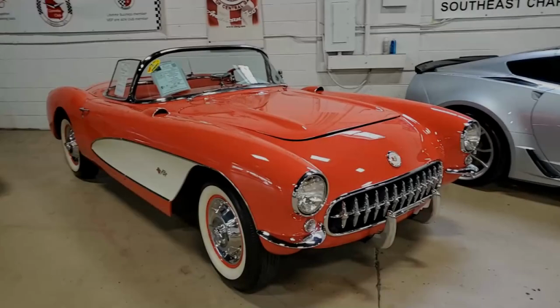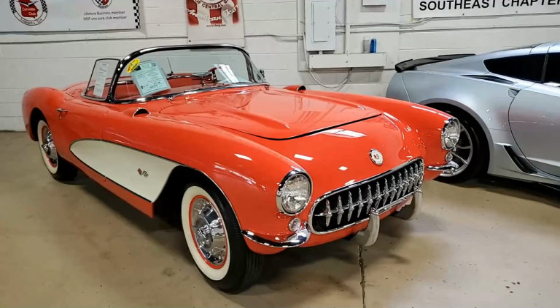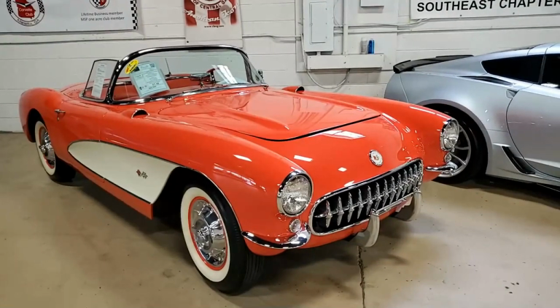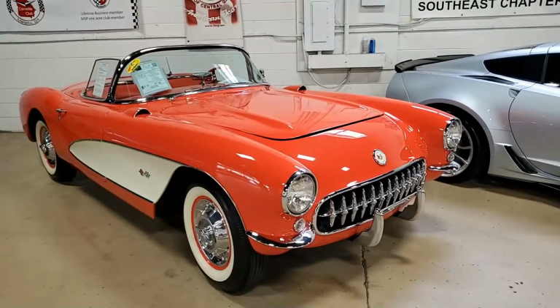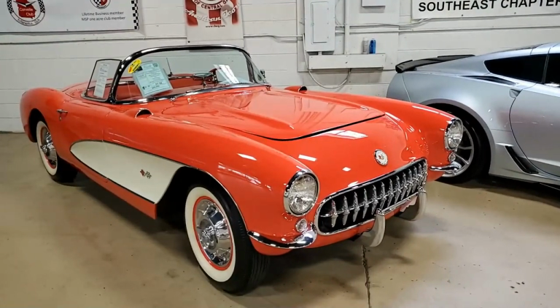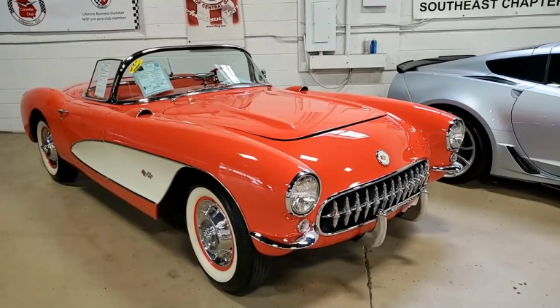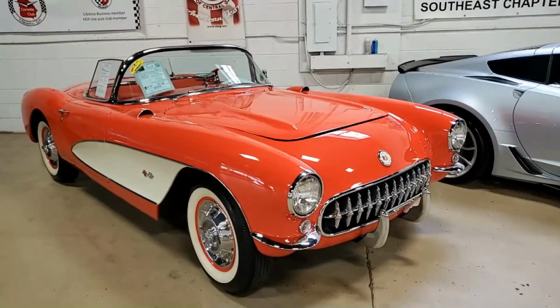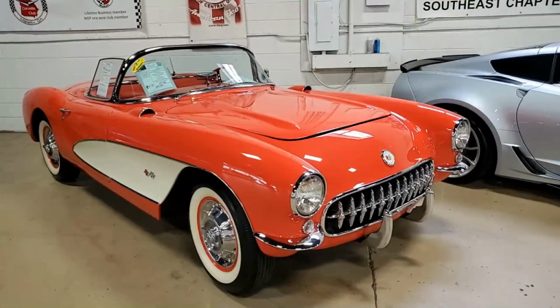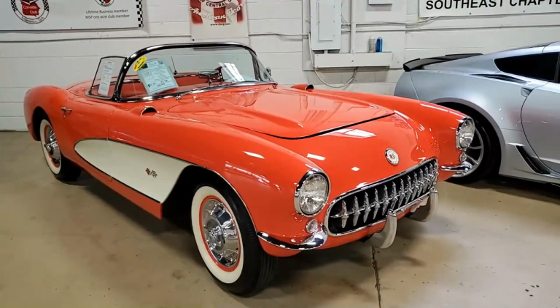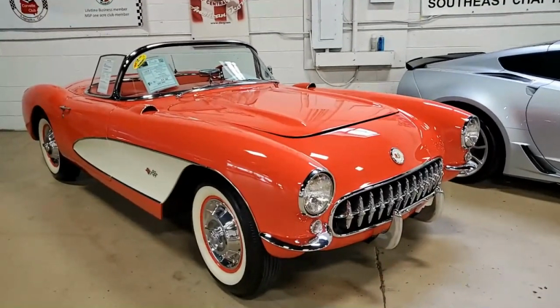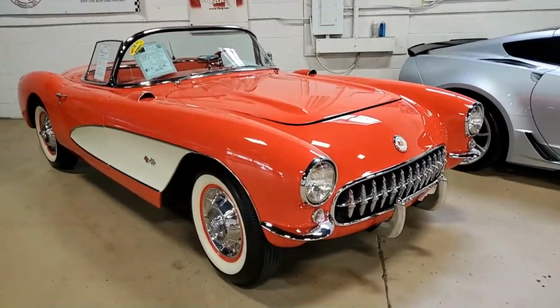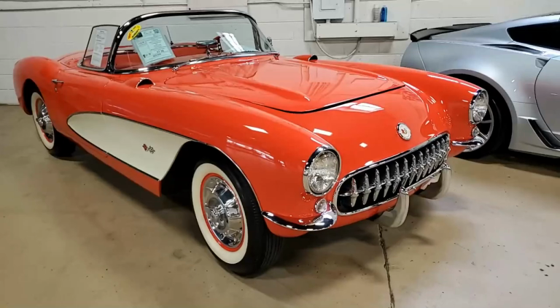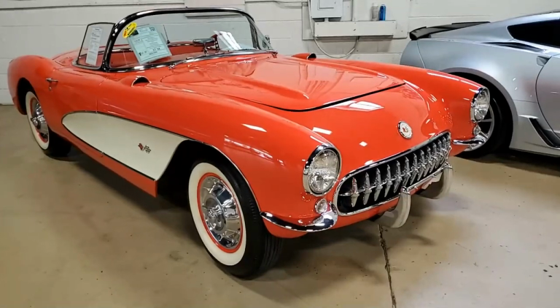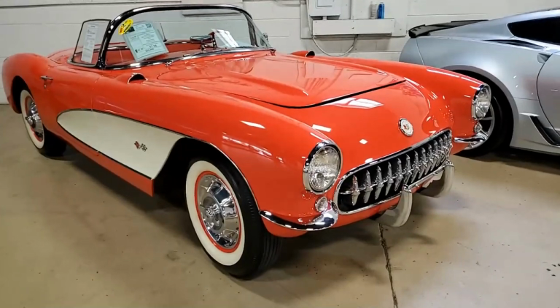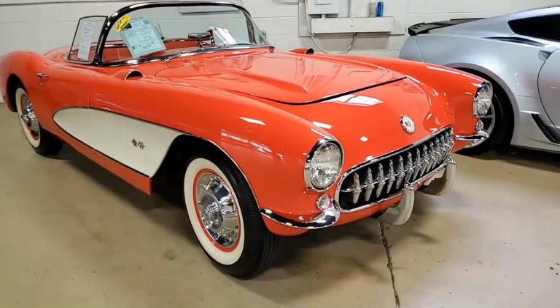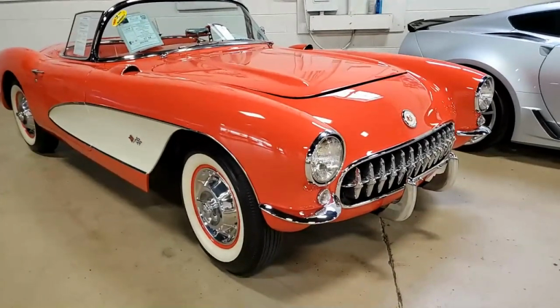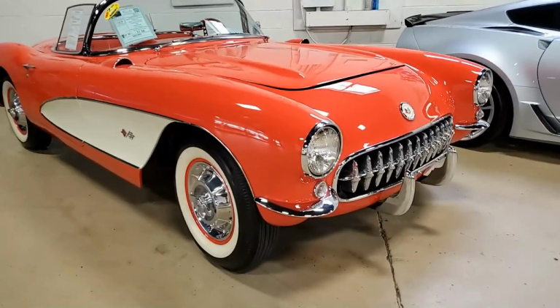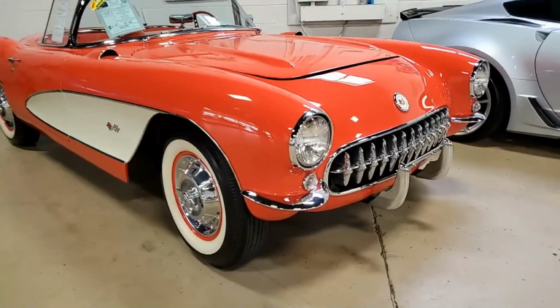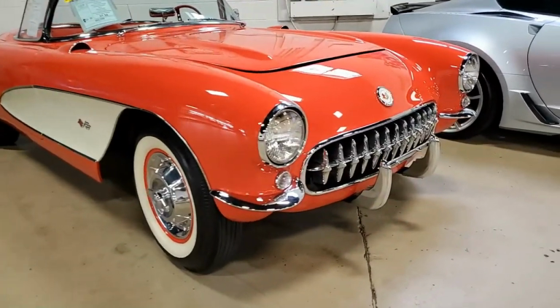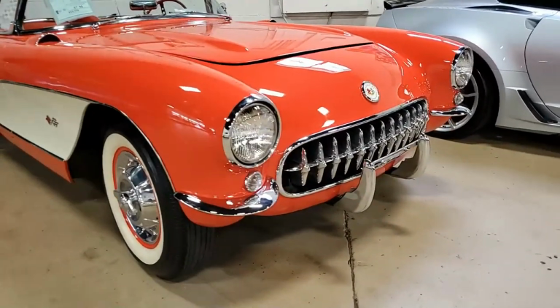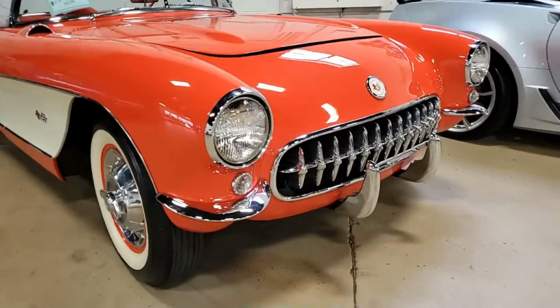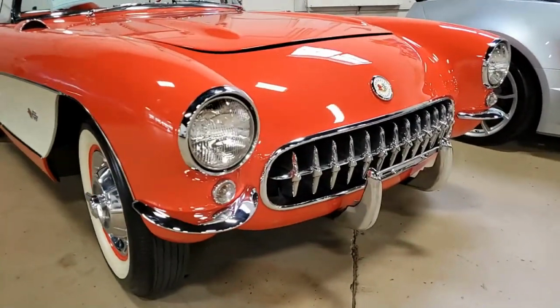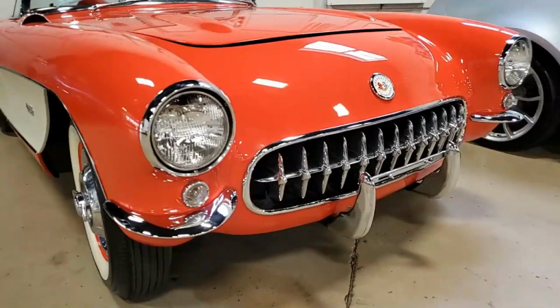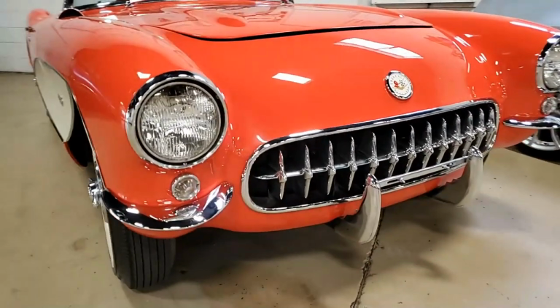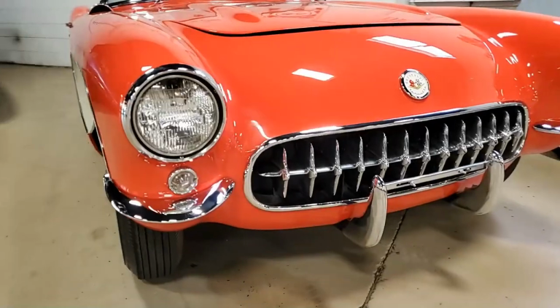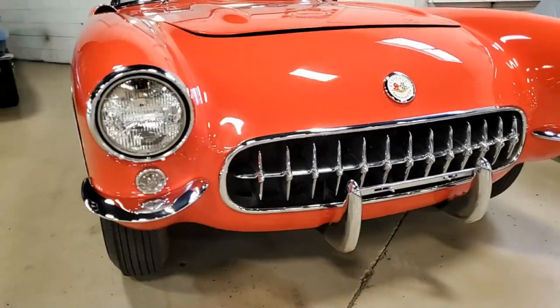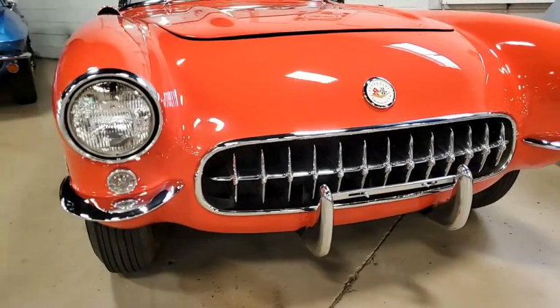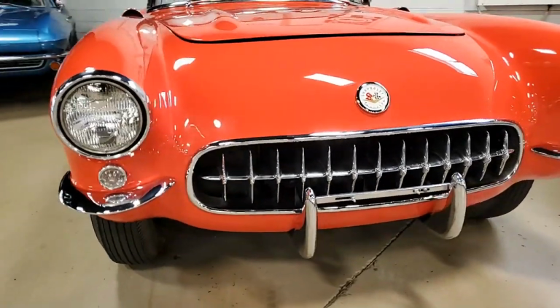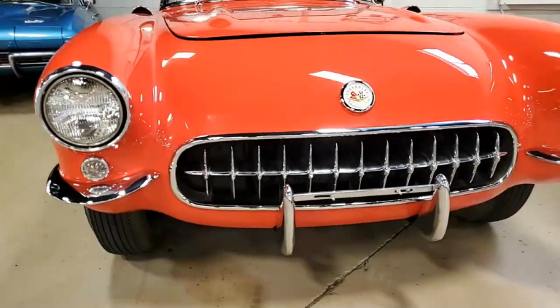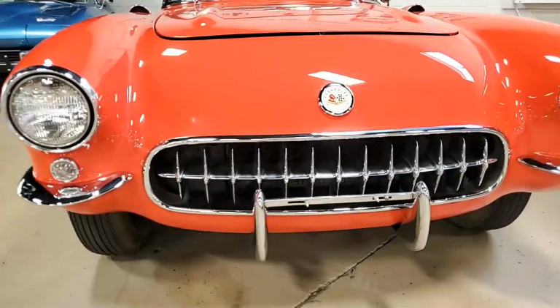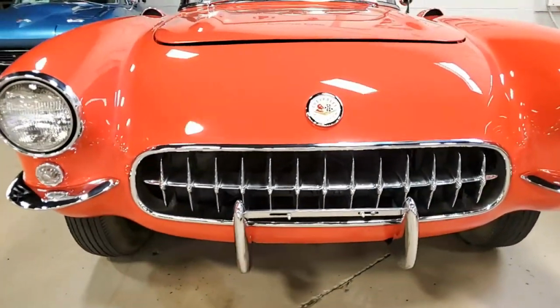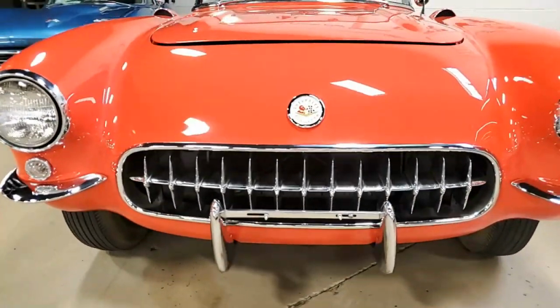This 1957 Corvette may not be on our showroom floor too long, but it's a great example of the kind of classic Corvettes that we get in here at buyavette.net. You'll always see just the finest on our showroom floors.